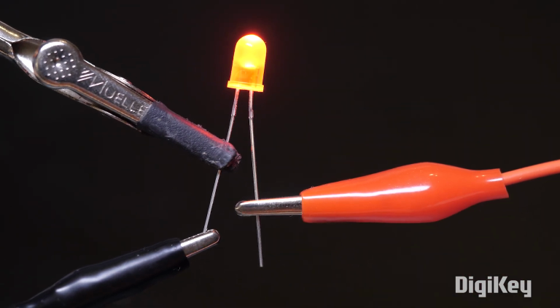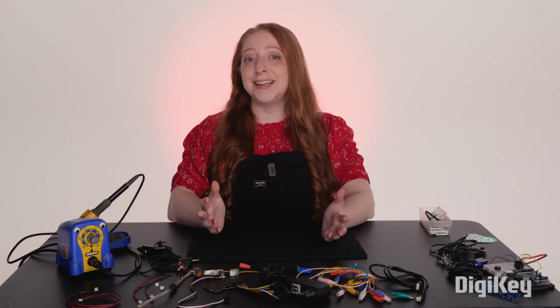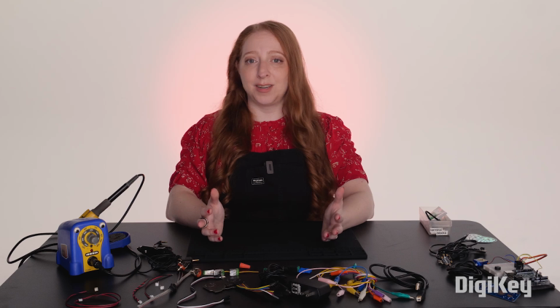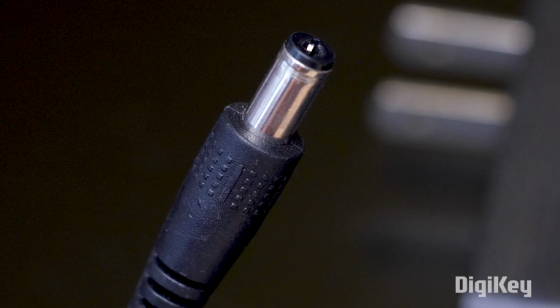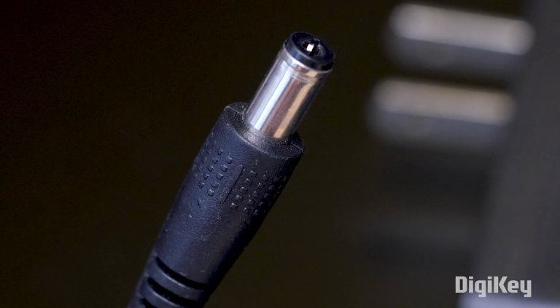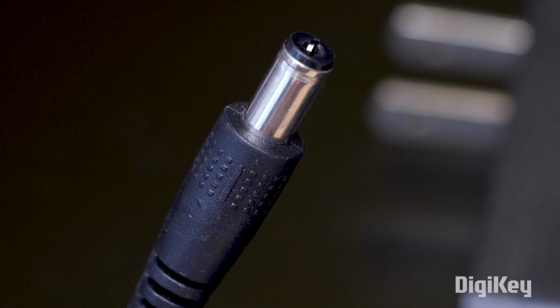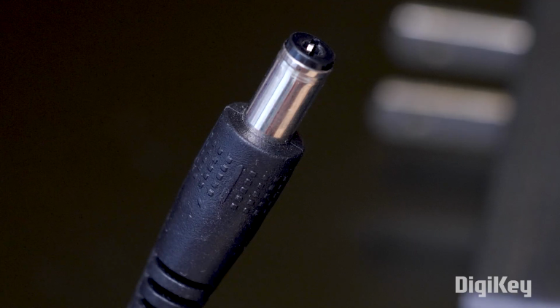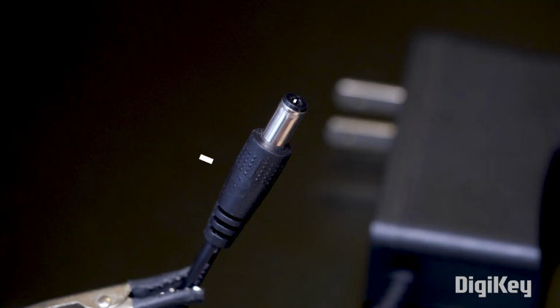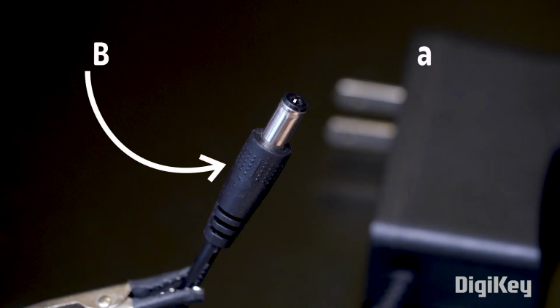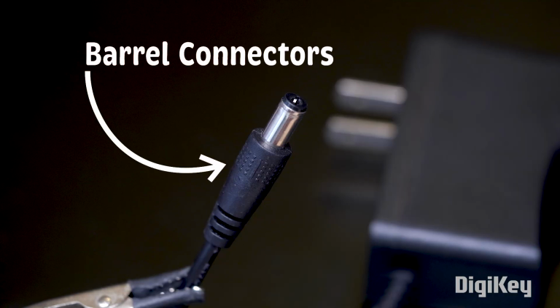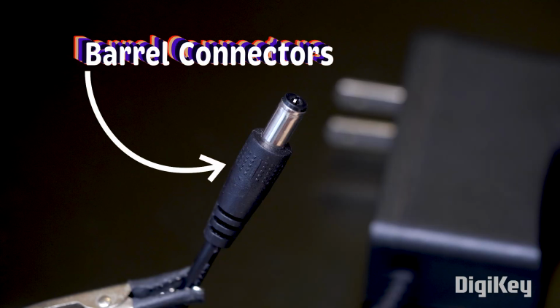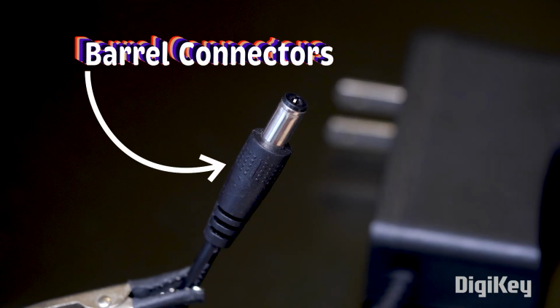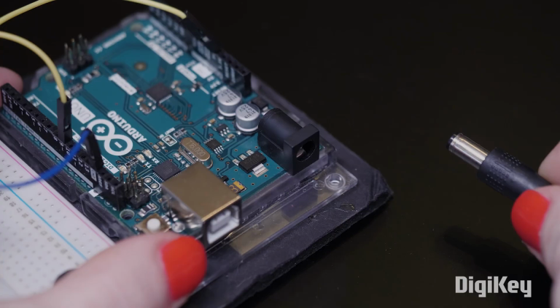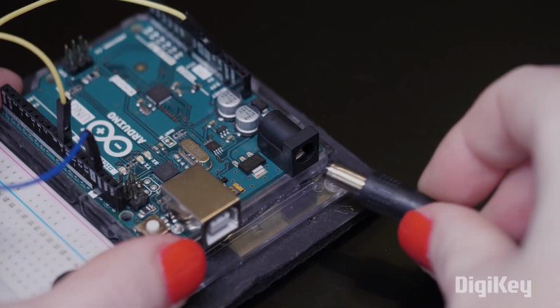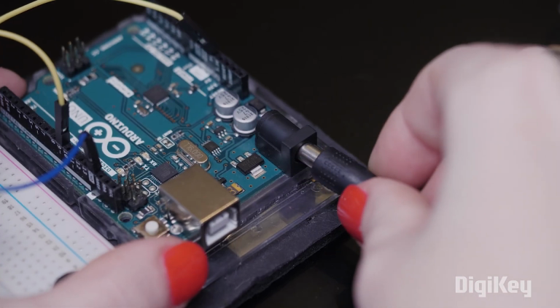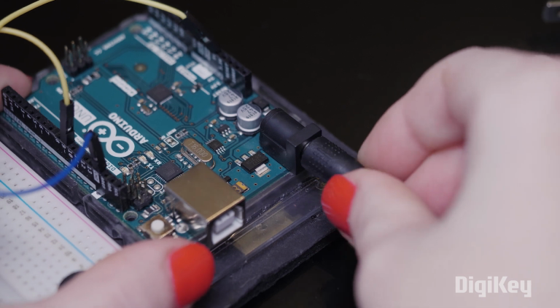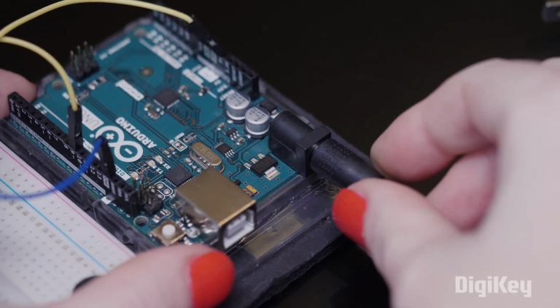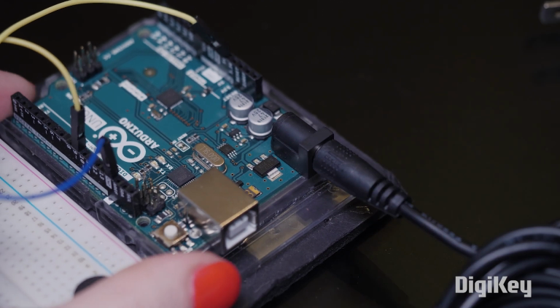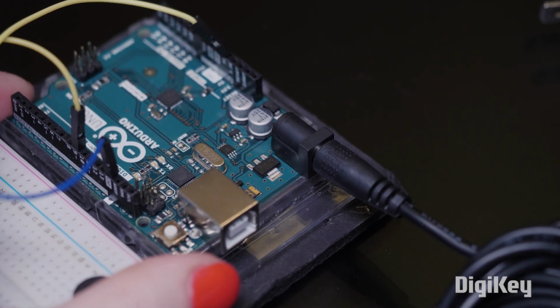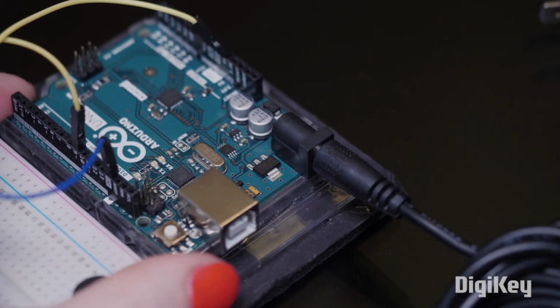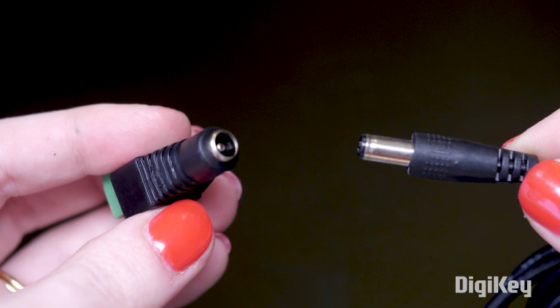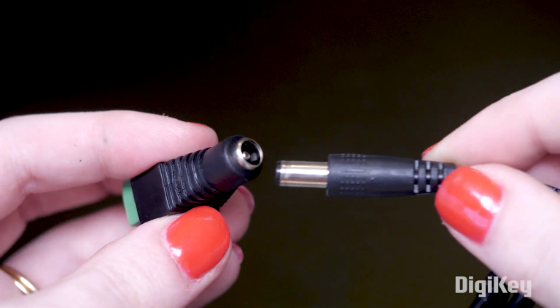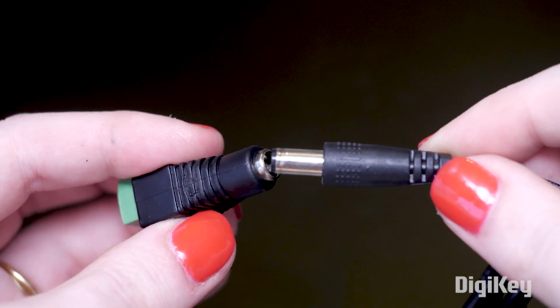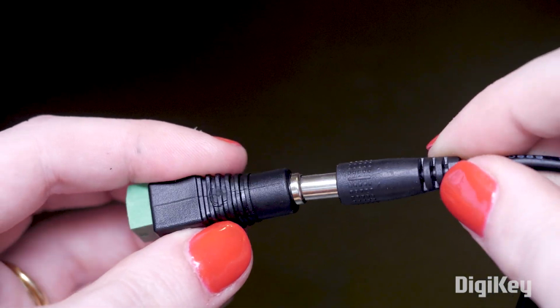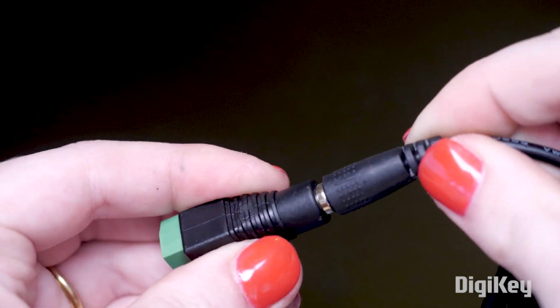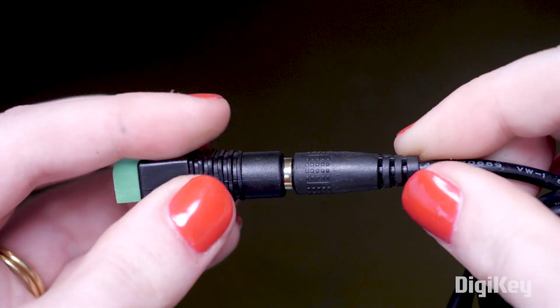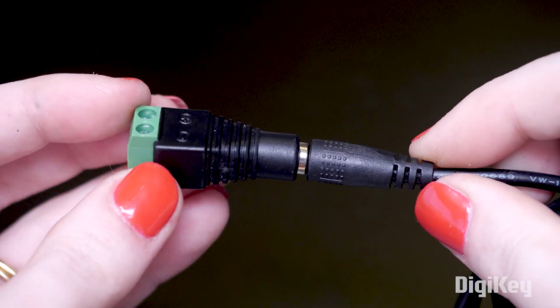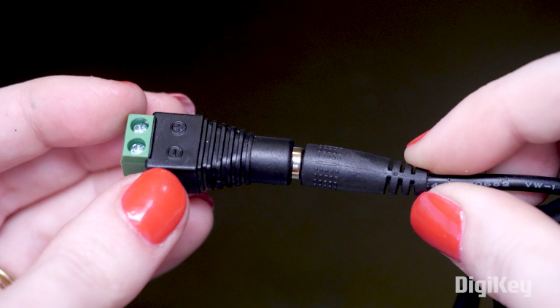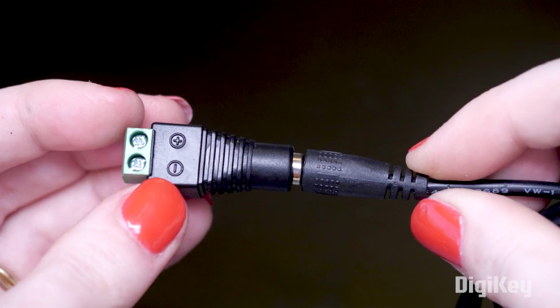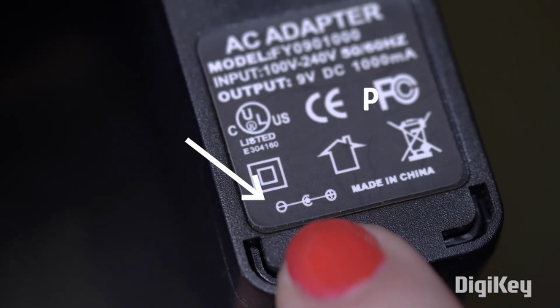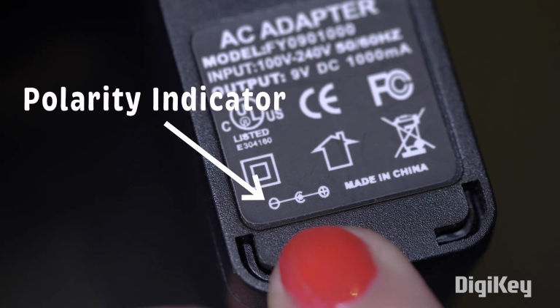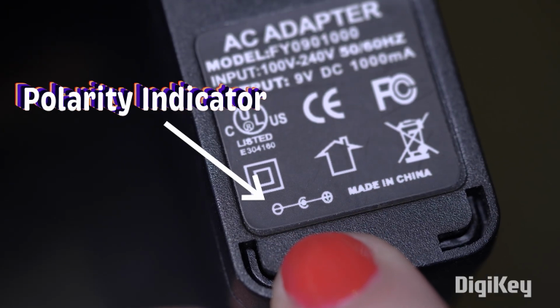On to the next most common power connector: barrel jacks and plugs. You'll often find a 5.5 mm center-positive barrel connector on hobbyist boards, battery packs, and AC adapters, which usually have a polarity diagram on the label.